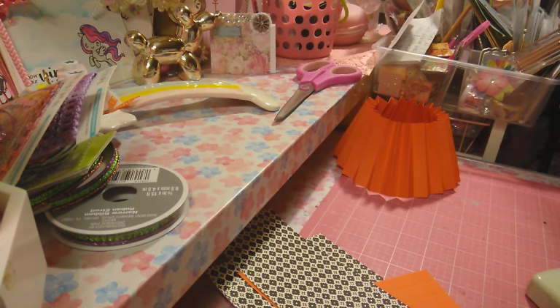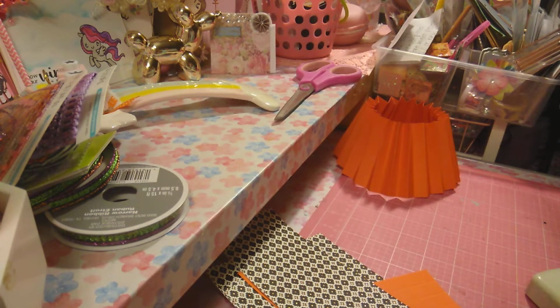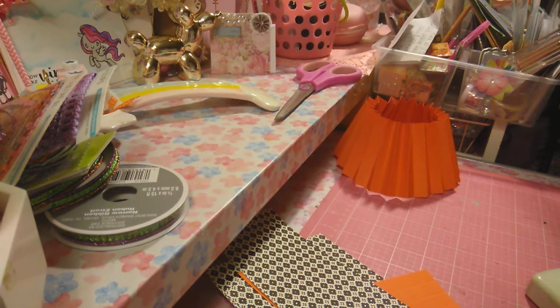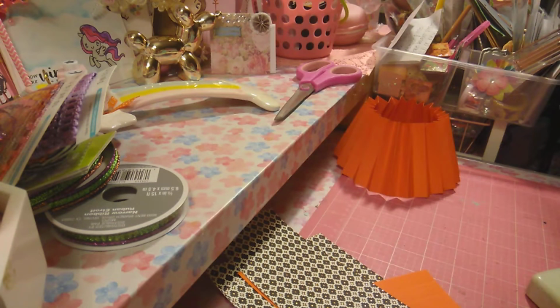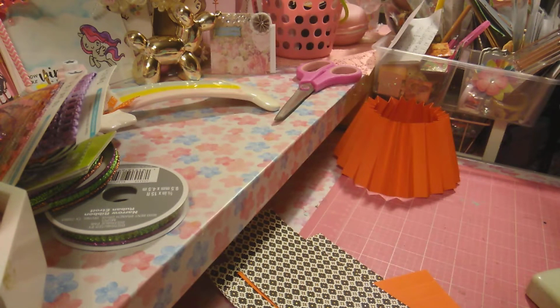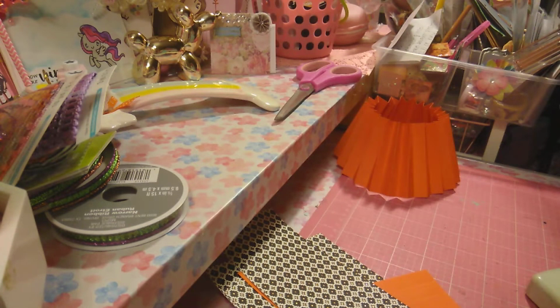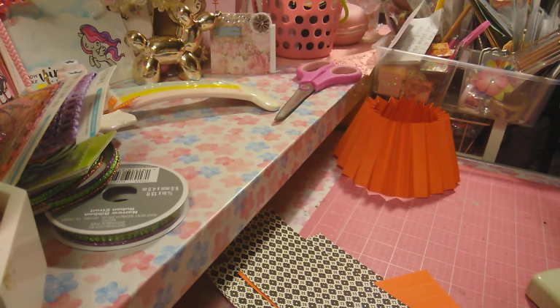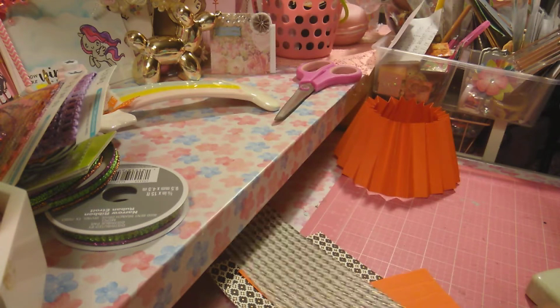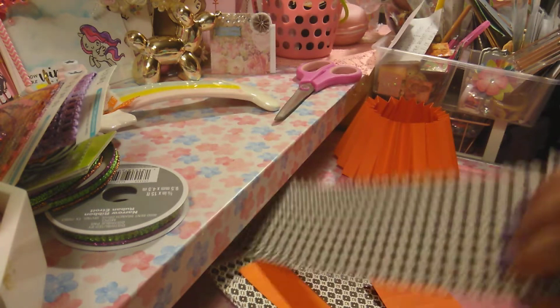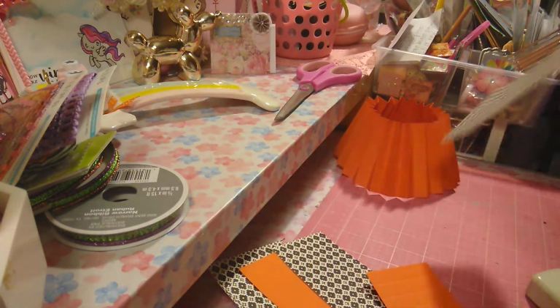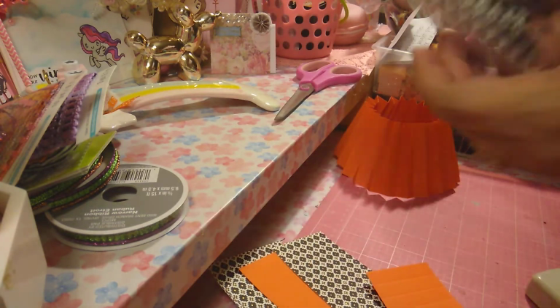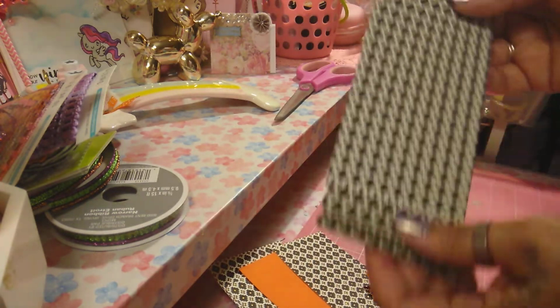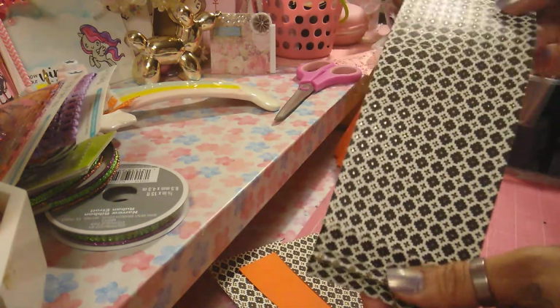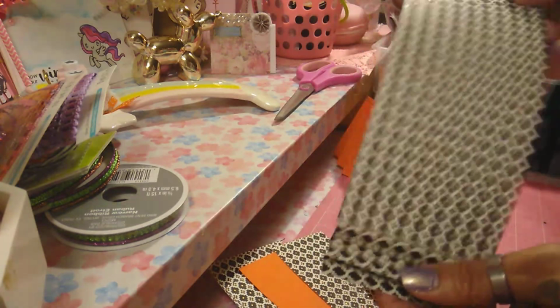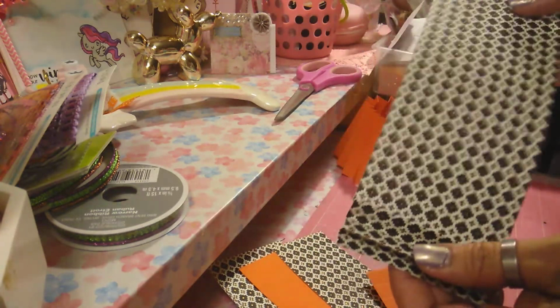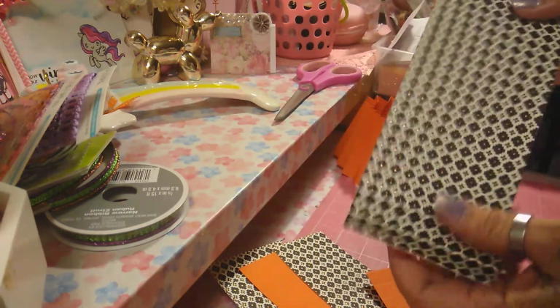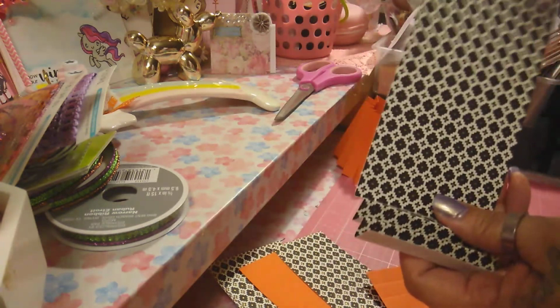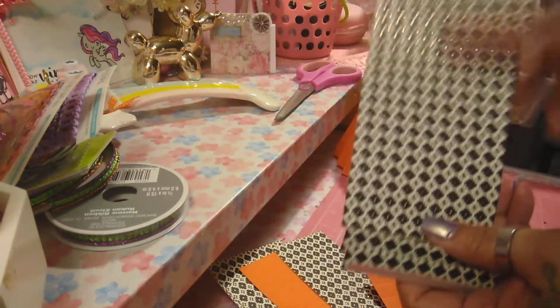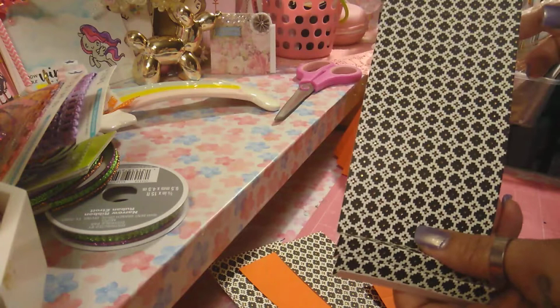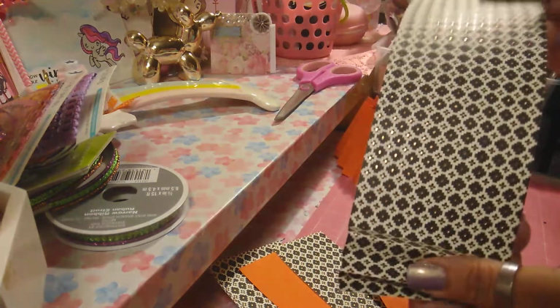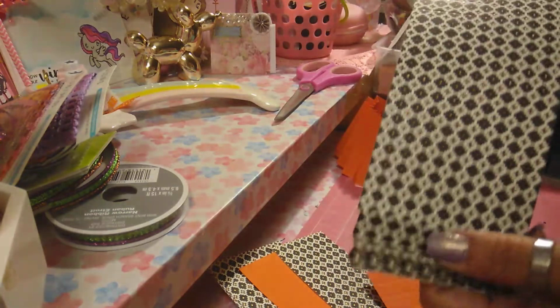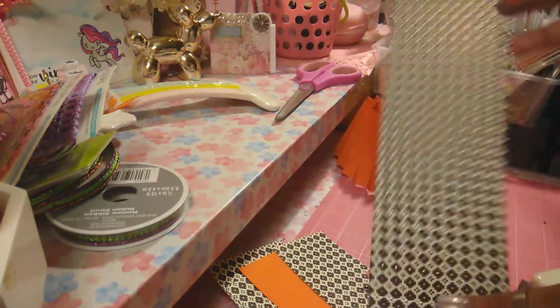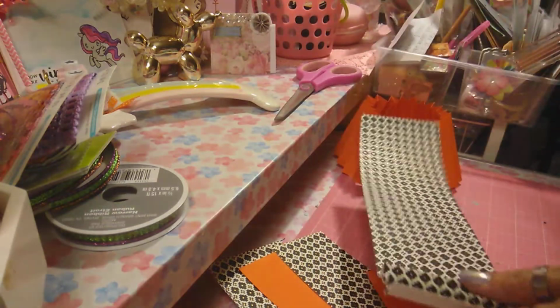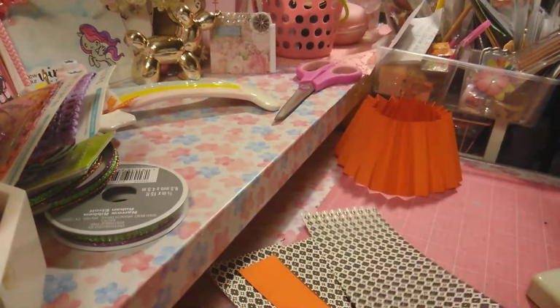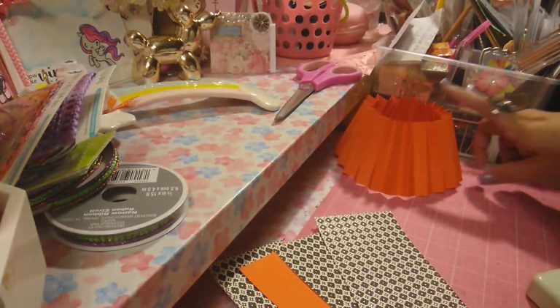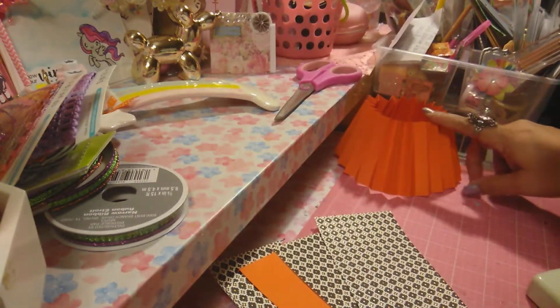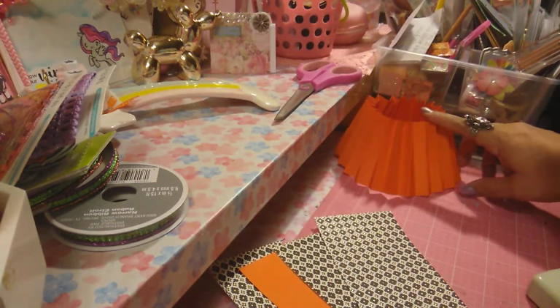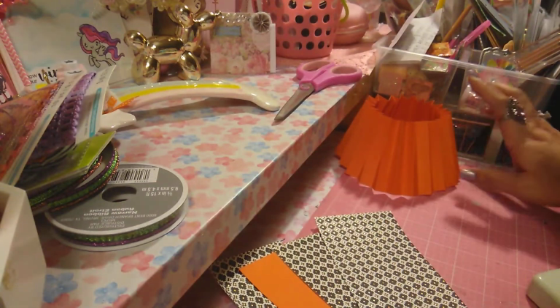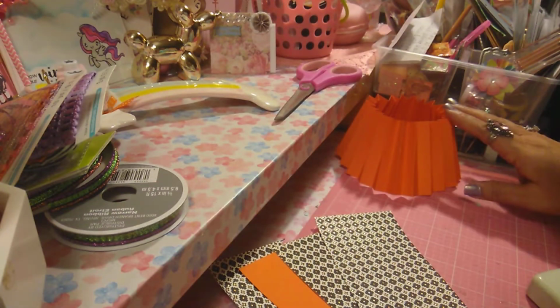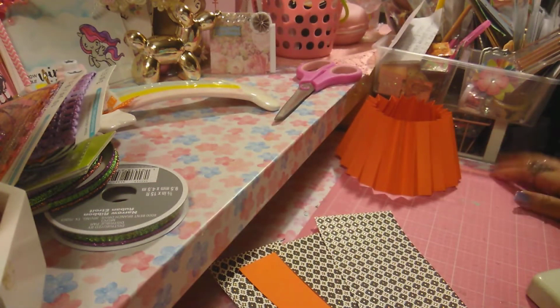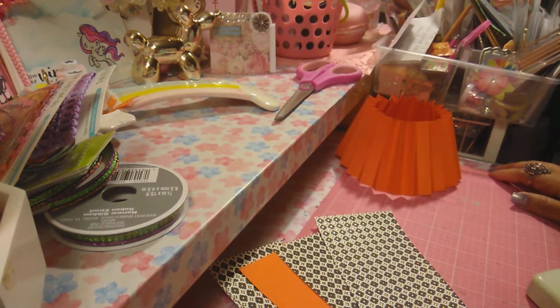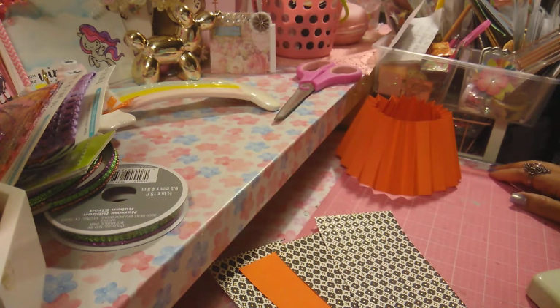That's how I'm doing it. I'm also going to fold this one so I can have it with this one. I'll be back.